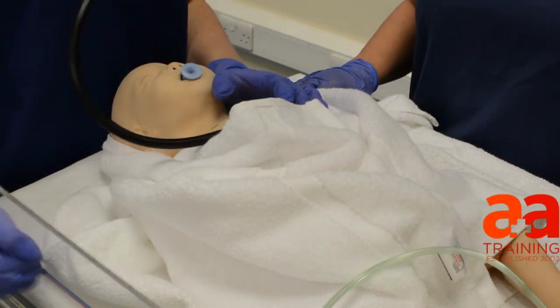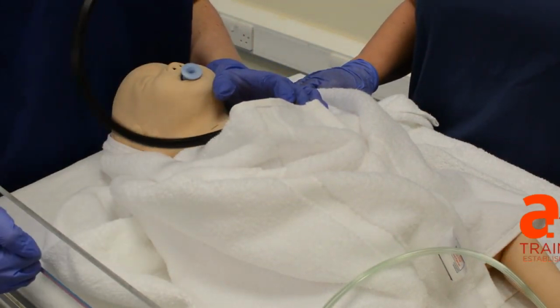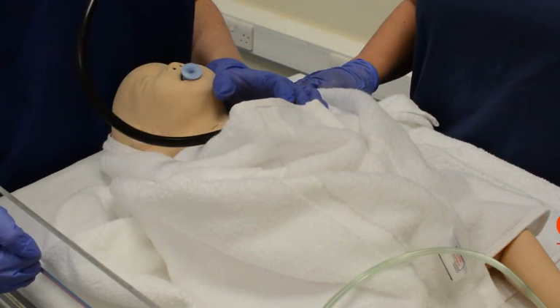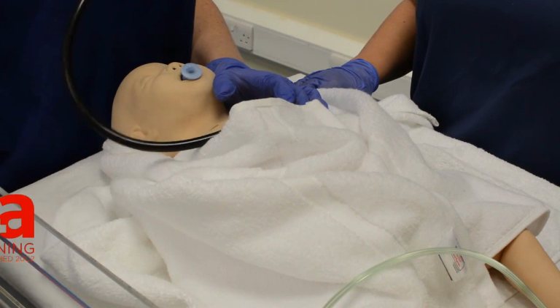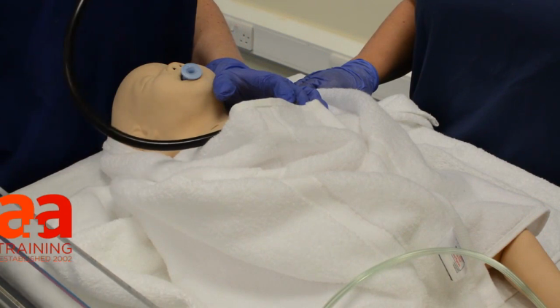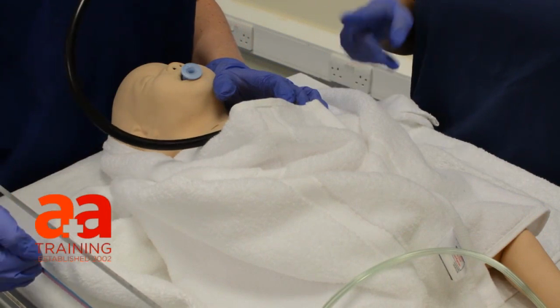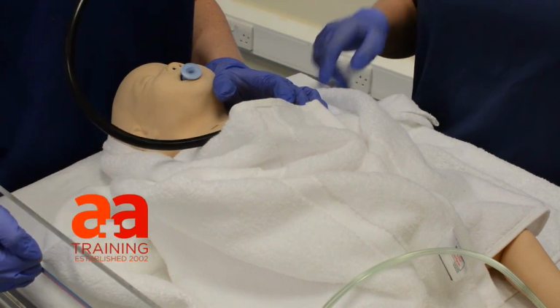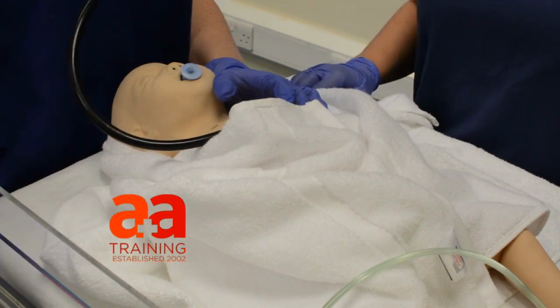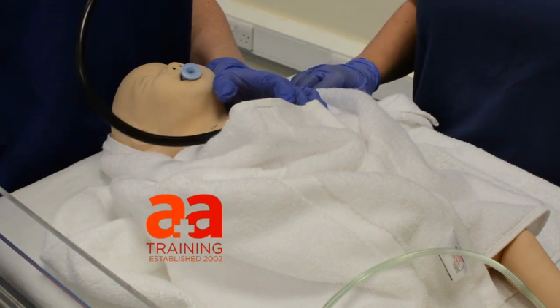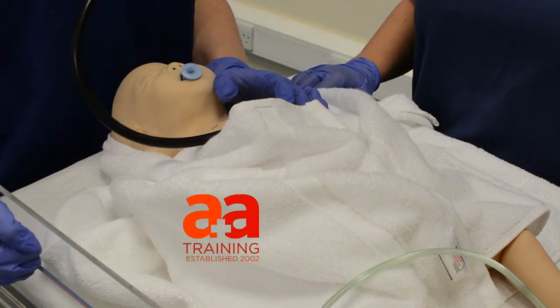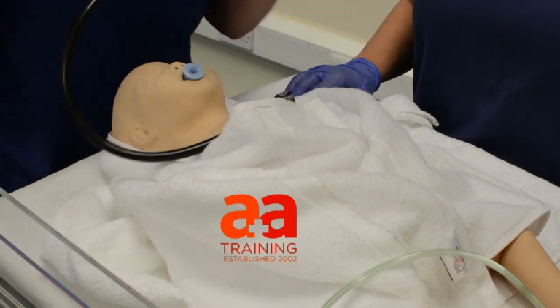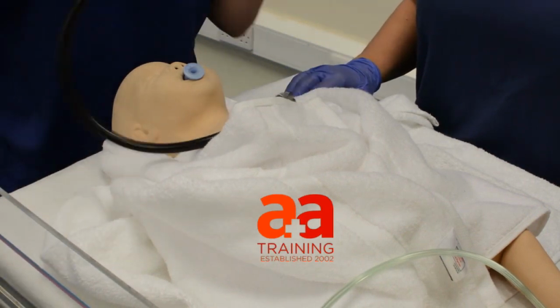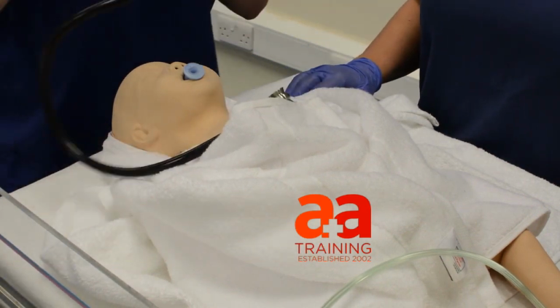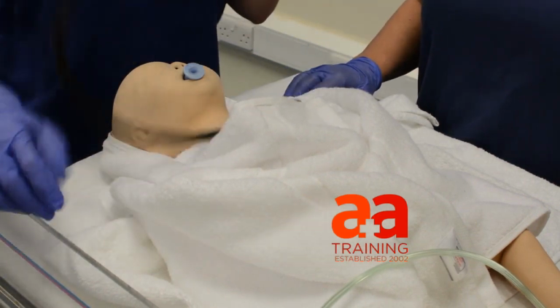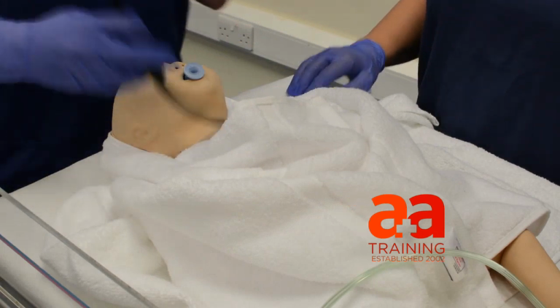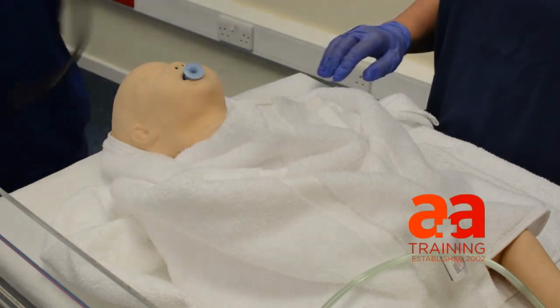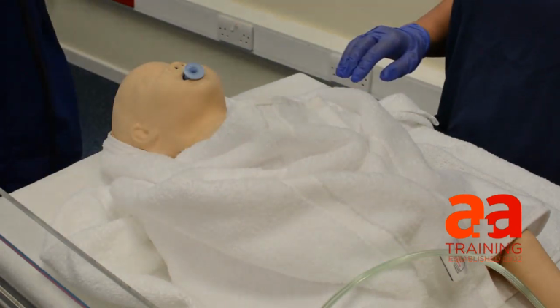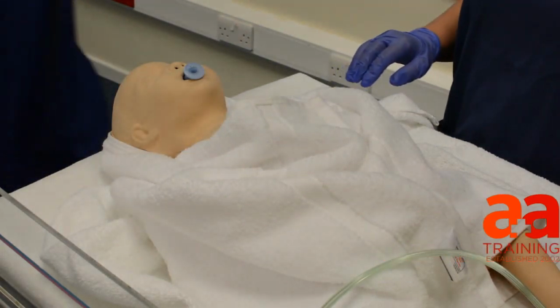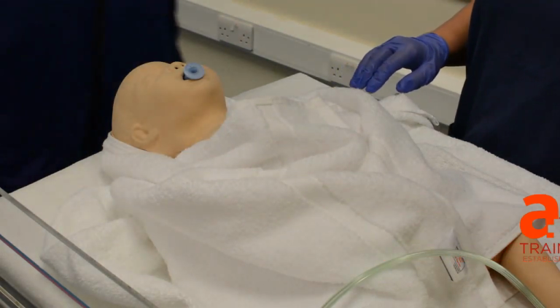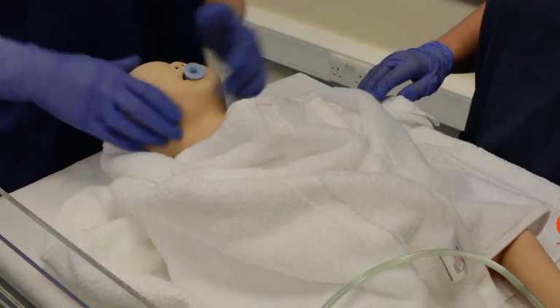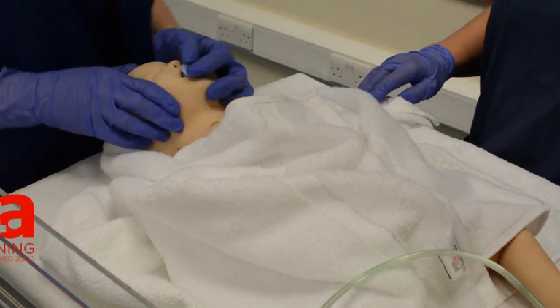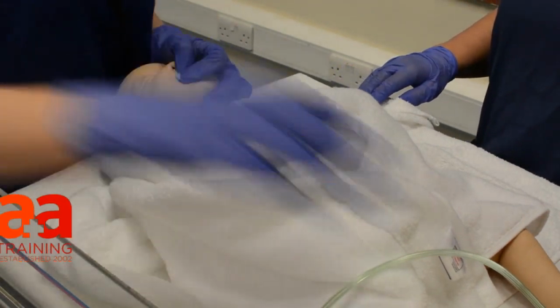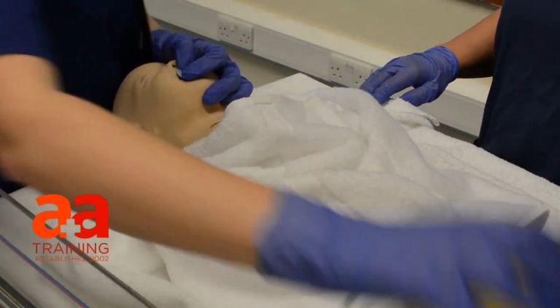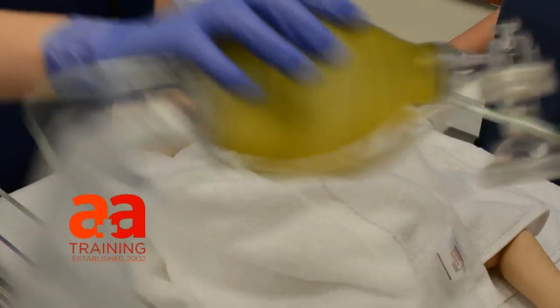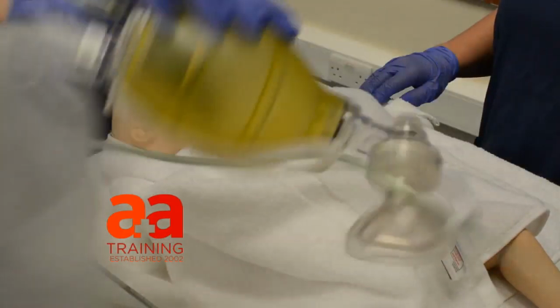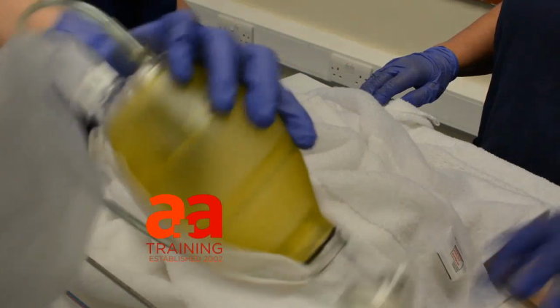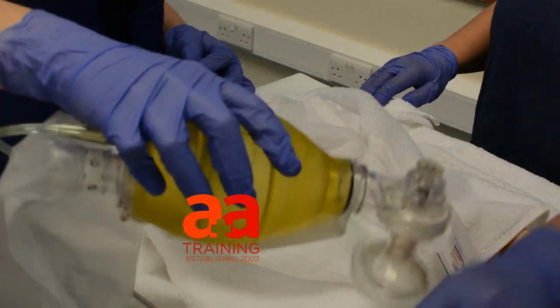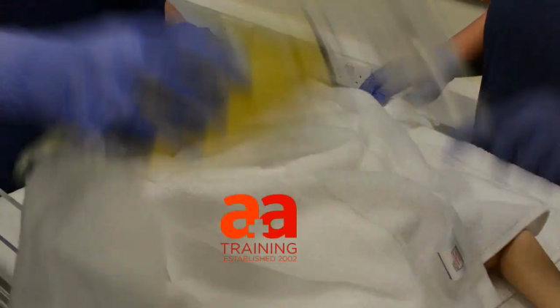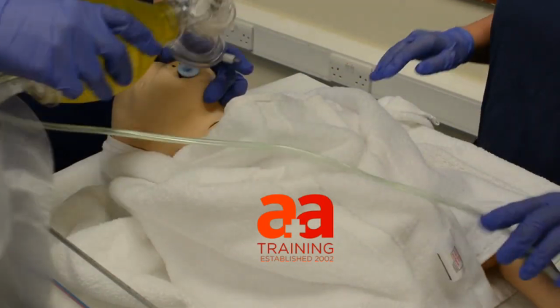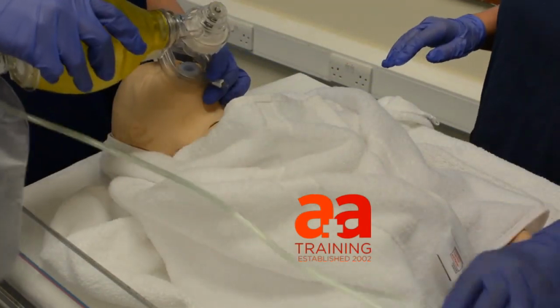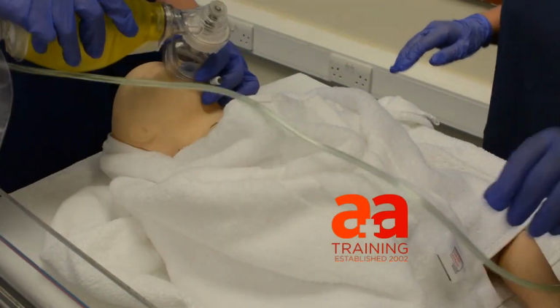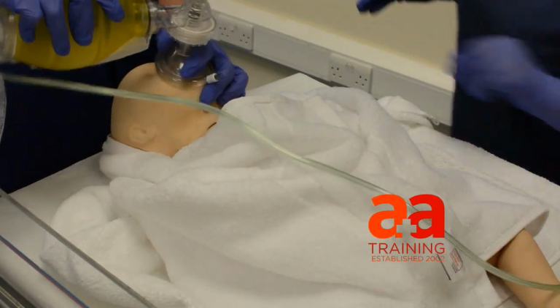Heart rate's still really low. Still slow. Yeah. Okay, so I'm going to ask you to go ahead and make sure that the neonatal team are on the way. I'm going to start some compressions, so we're going to need them. Okay. I'll be back shortly. Thank you.